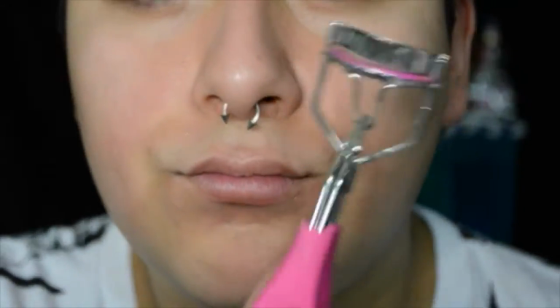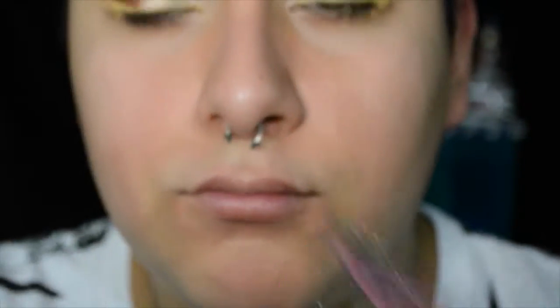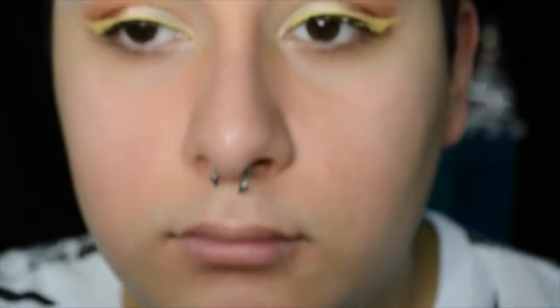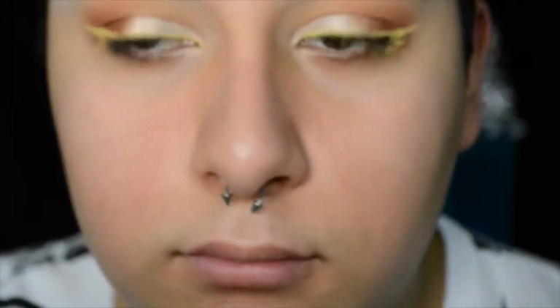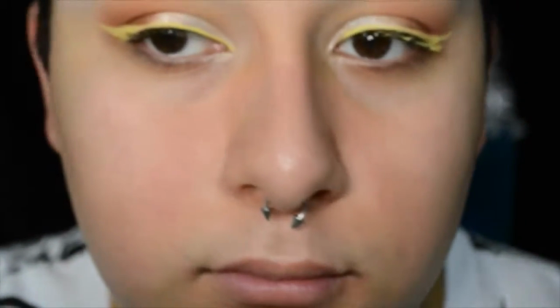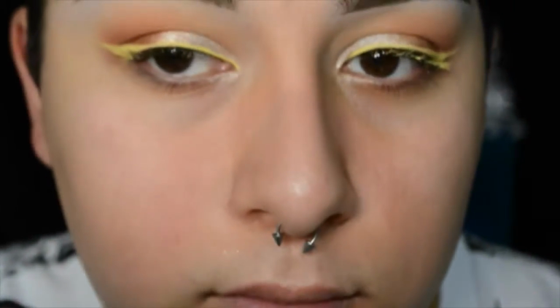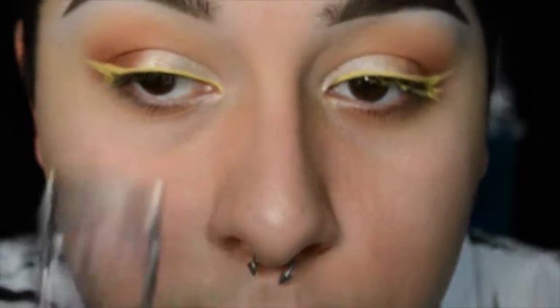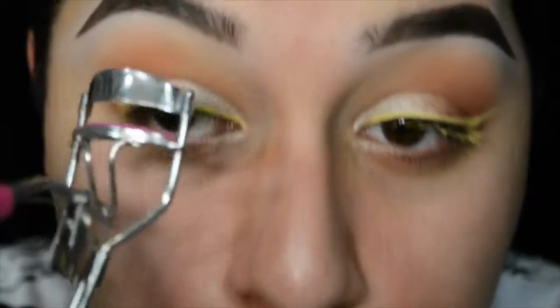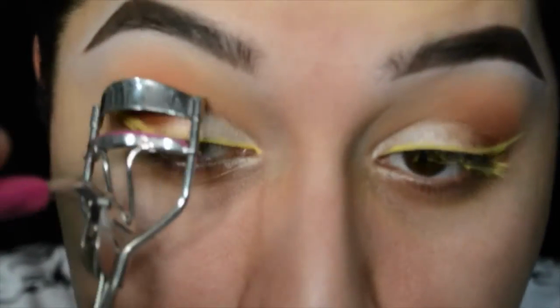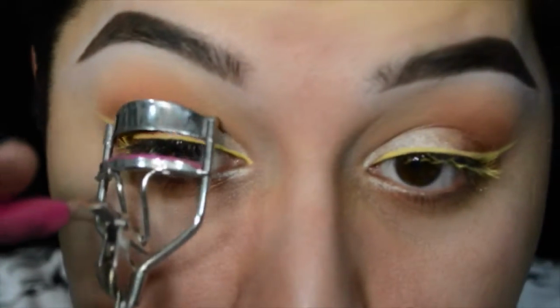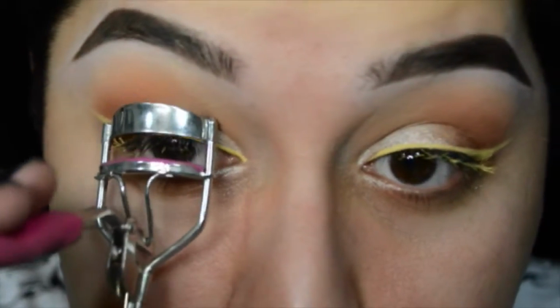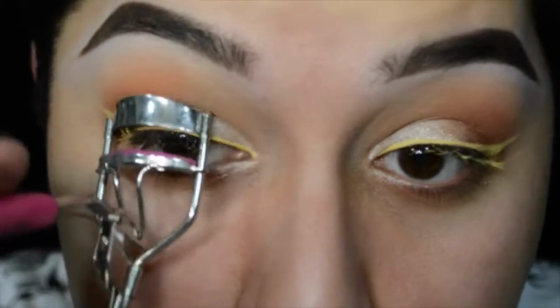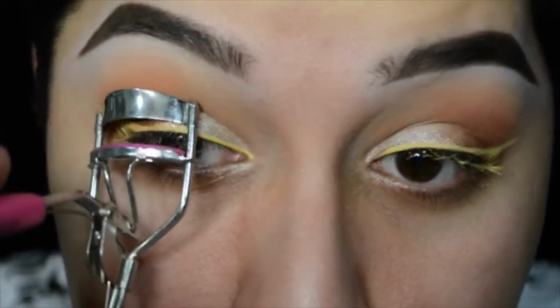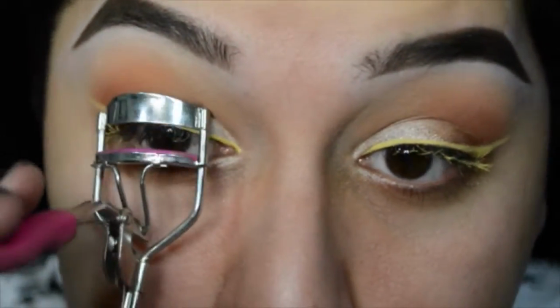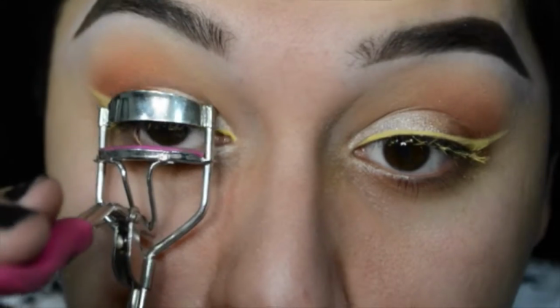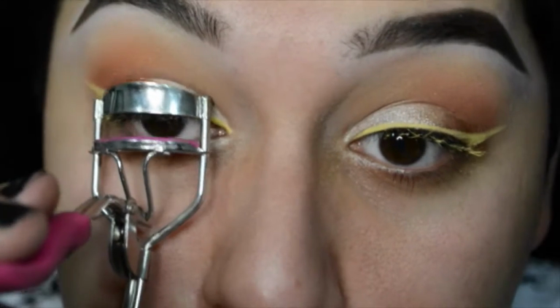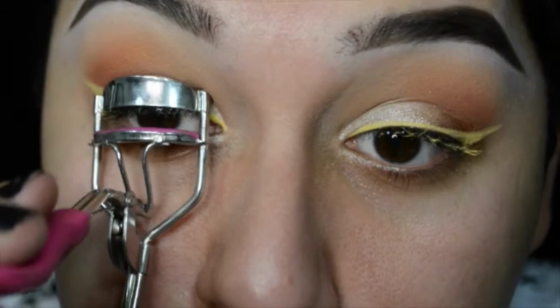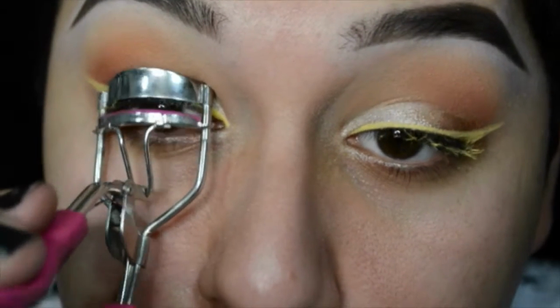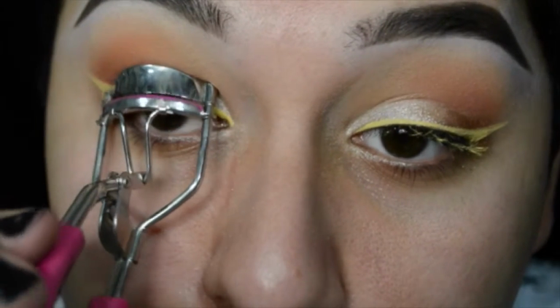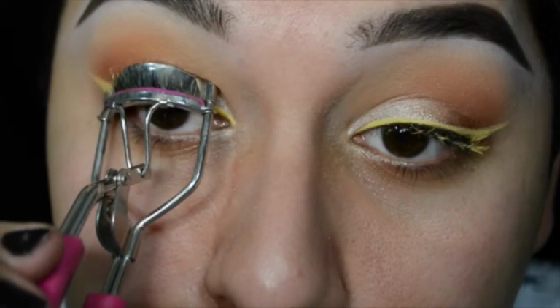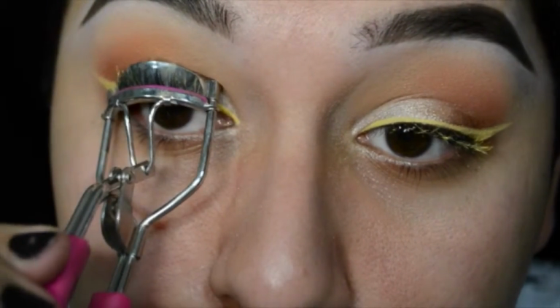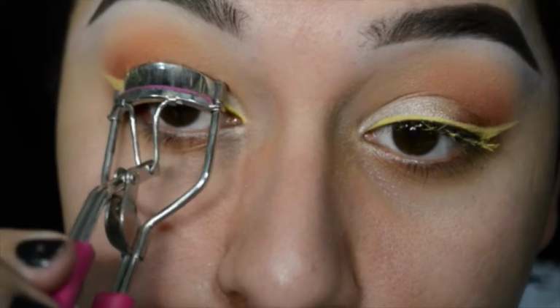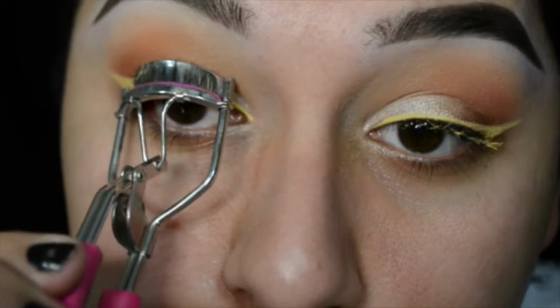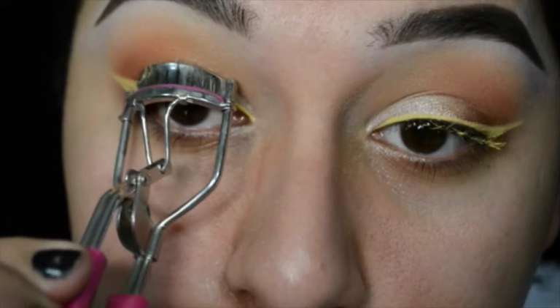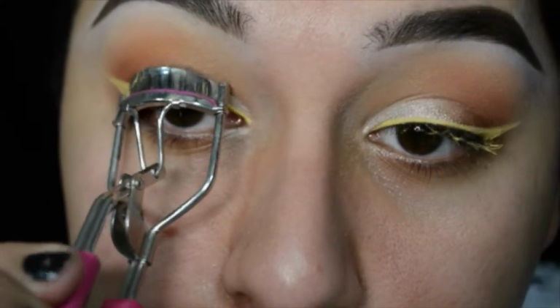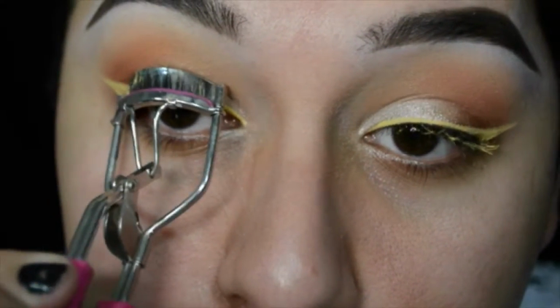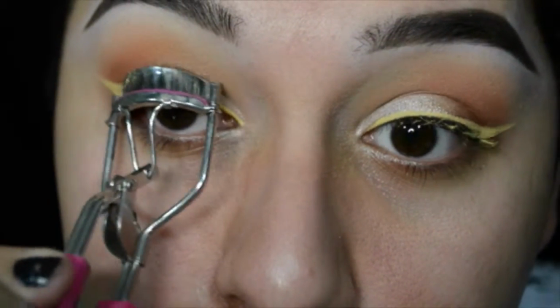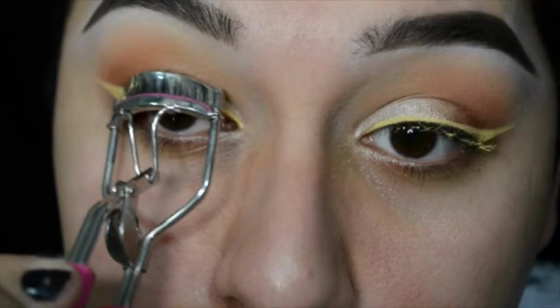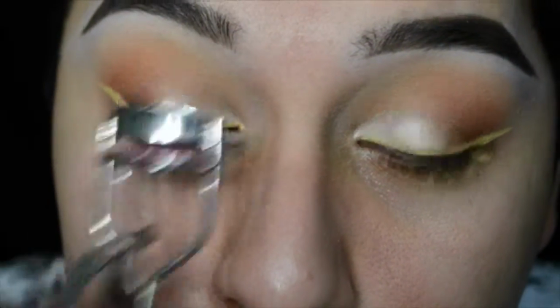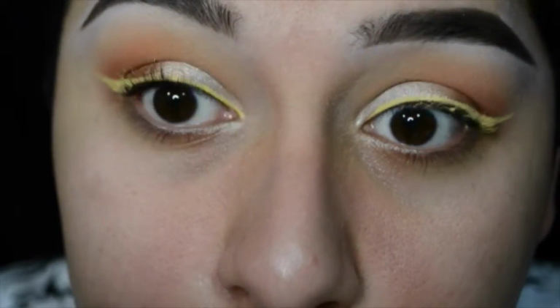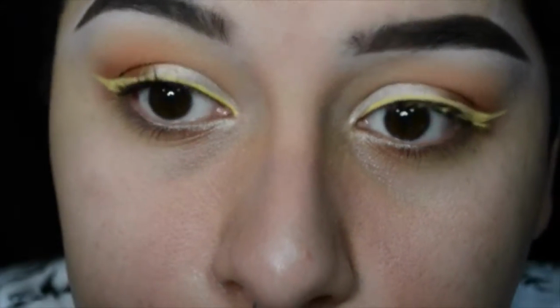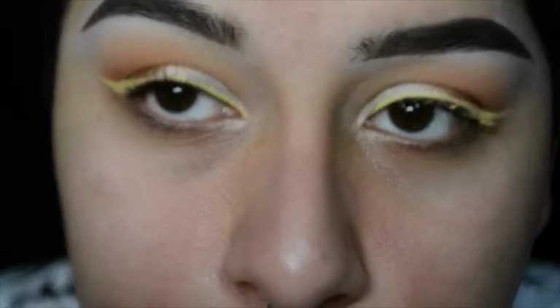Now I'm just going to curl my lashes with this pink eyelash curler — this eyelash curler is bomb. I literally just bought it from the Dollar Tree because I found it and I was like 'I'll try it out' and I love it.